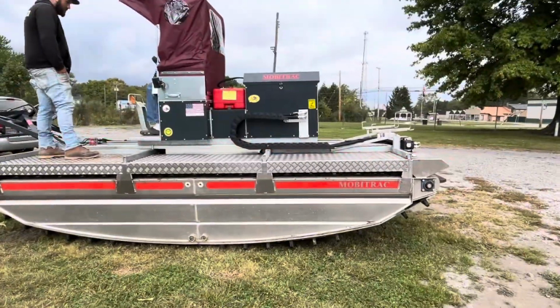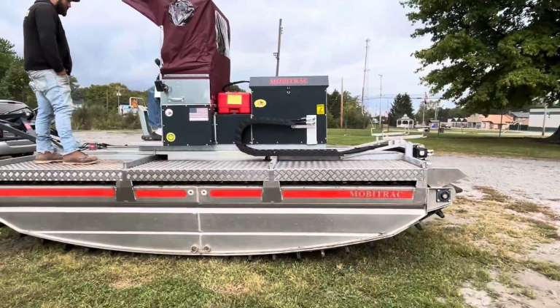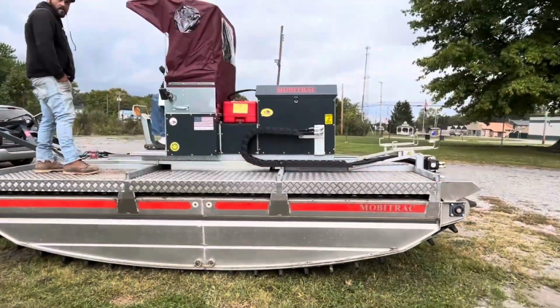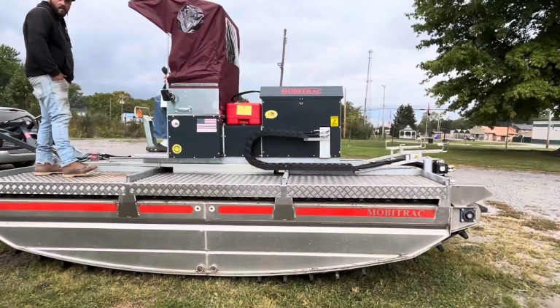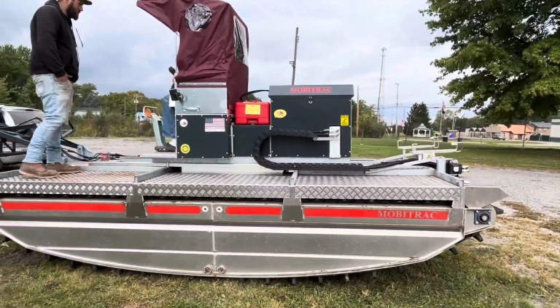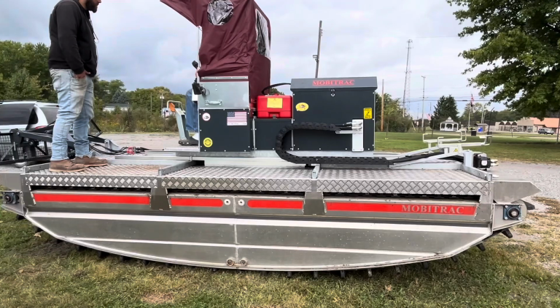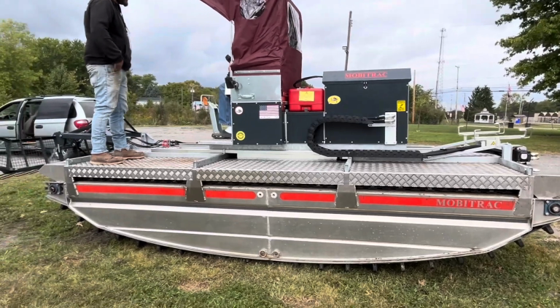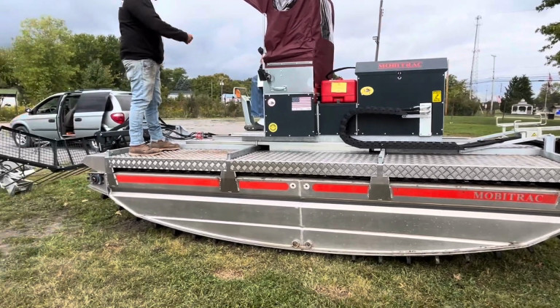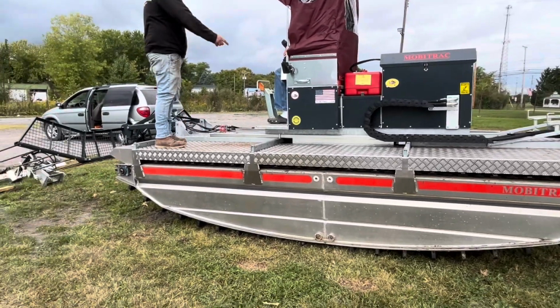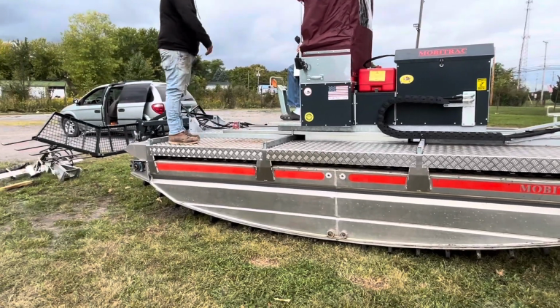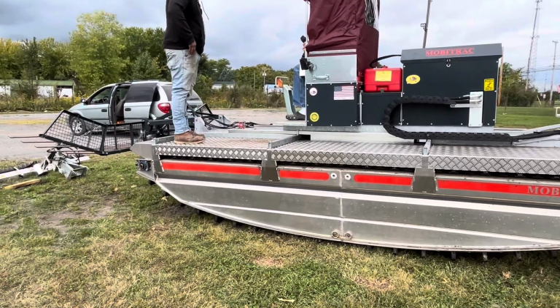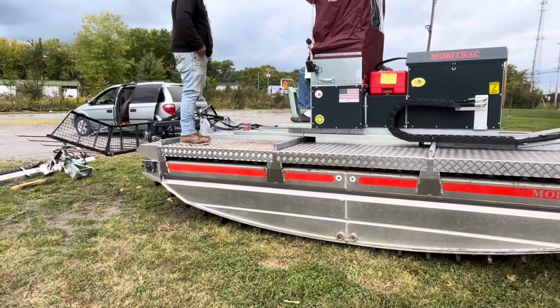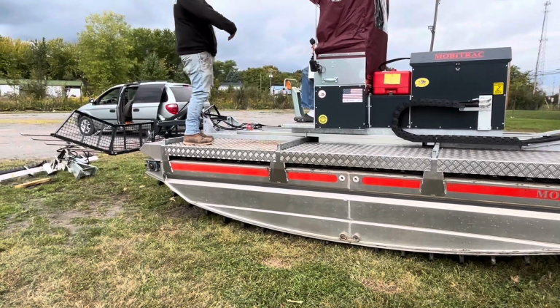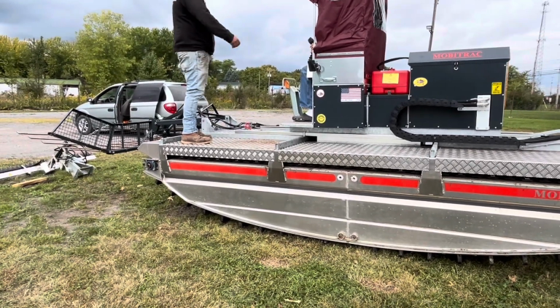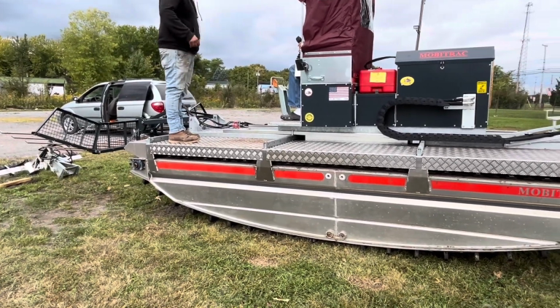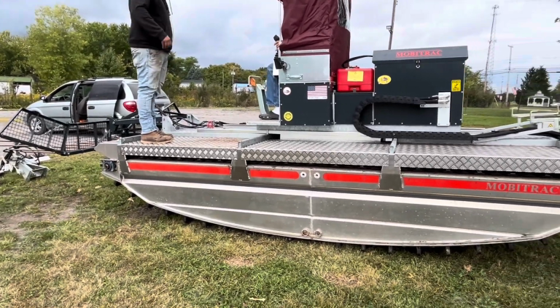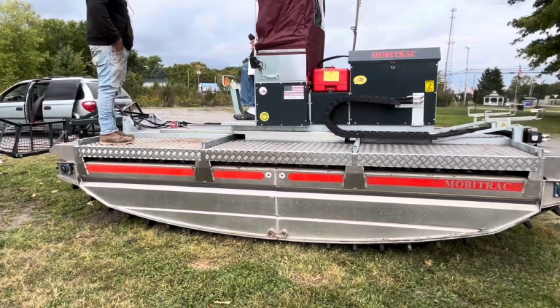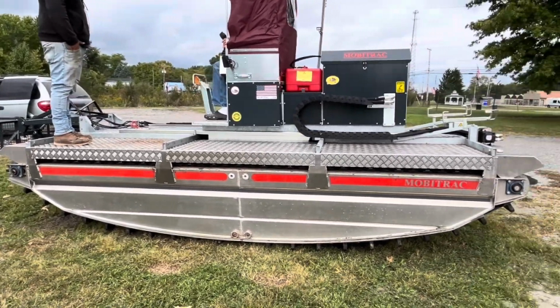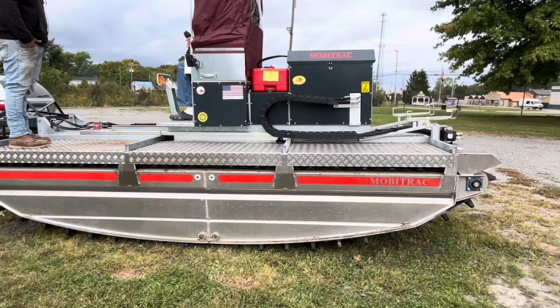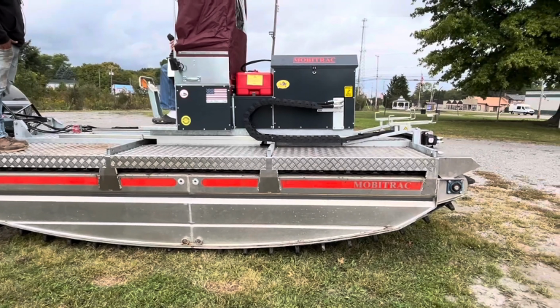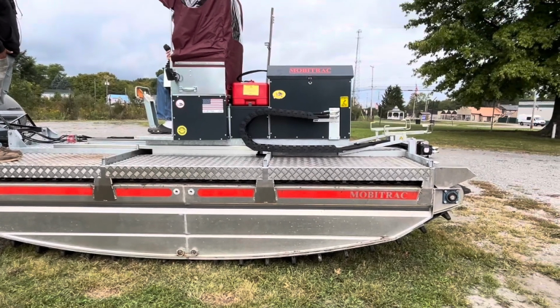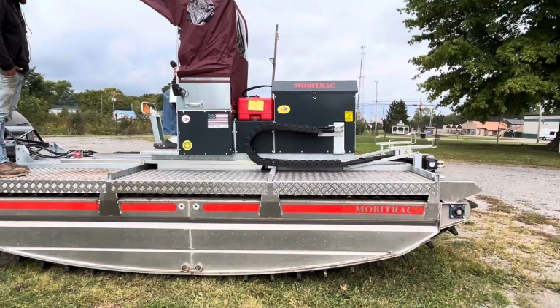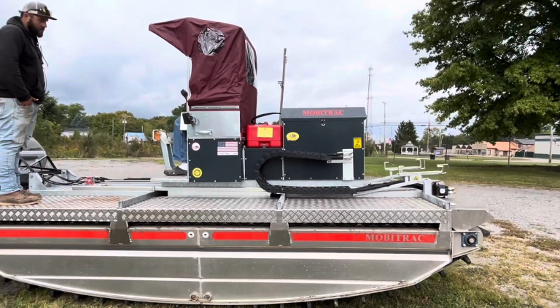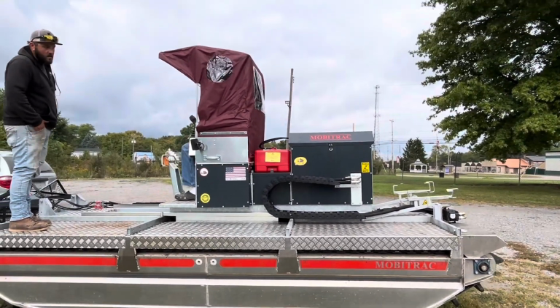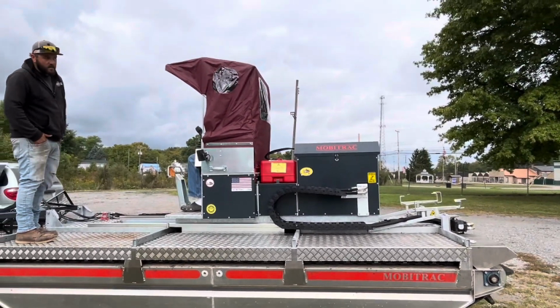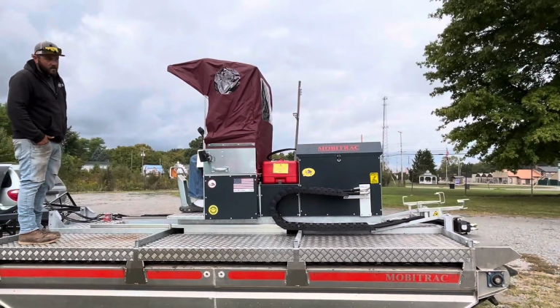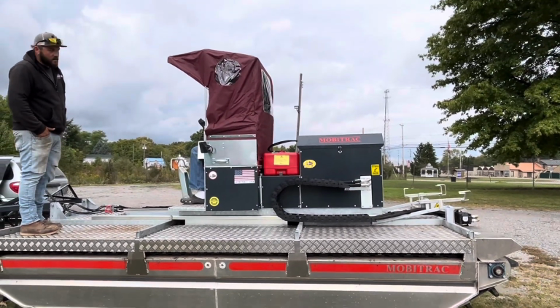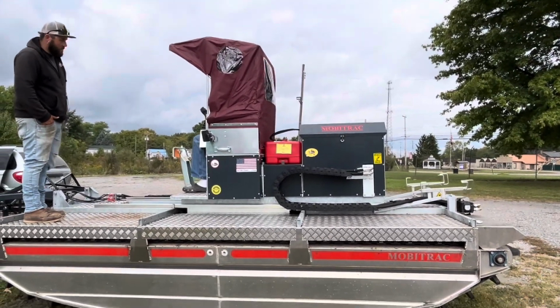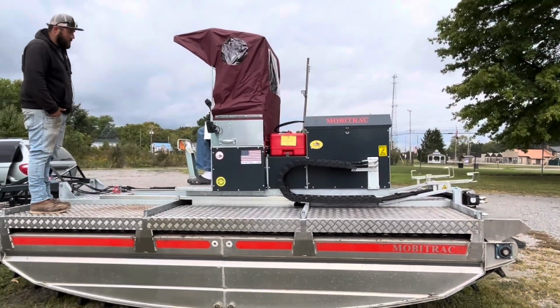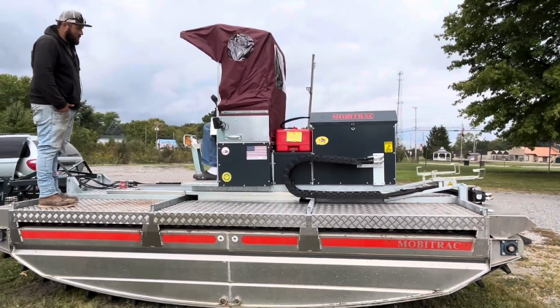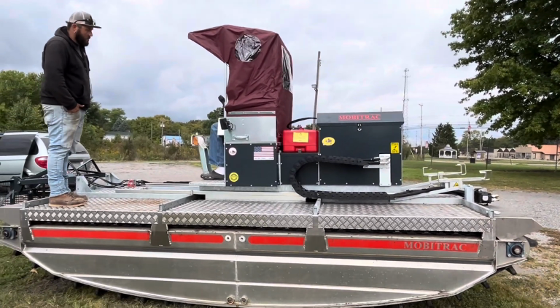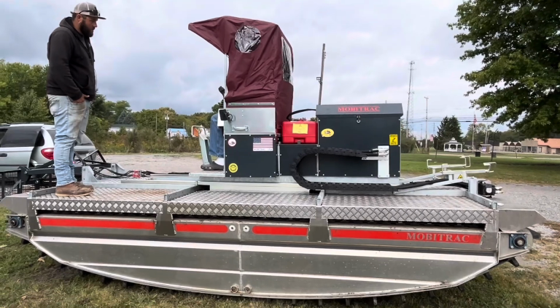Show that one more time — show how that moves. There we go, you can see that moves forward. It's also got a little canopy to keep you out of the sun.